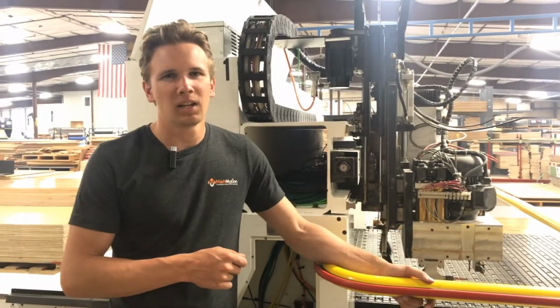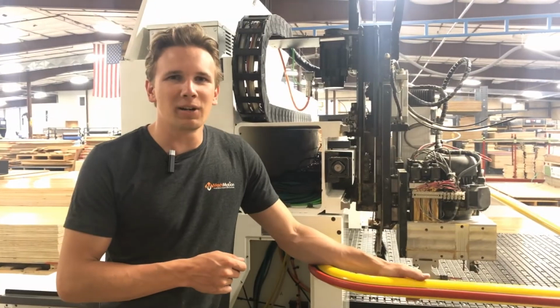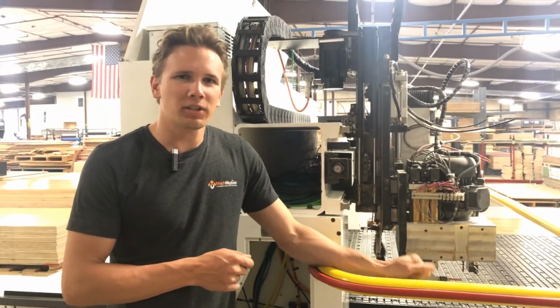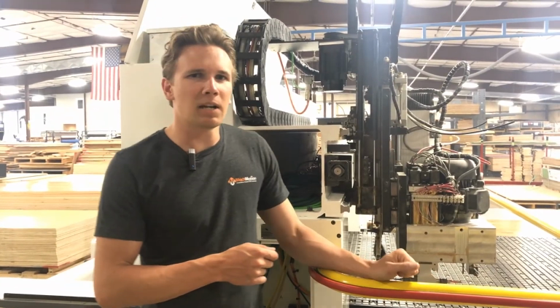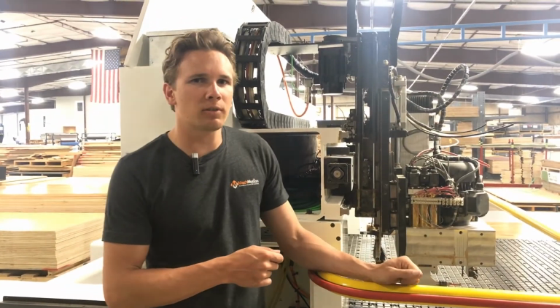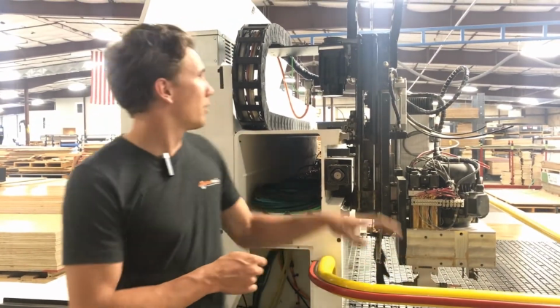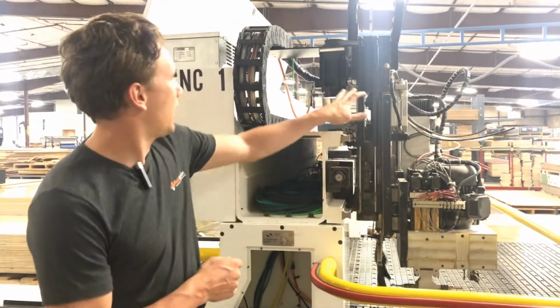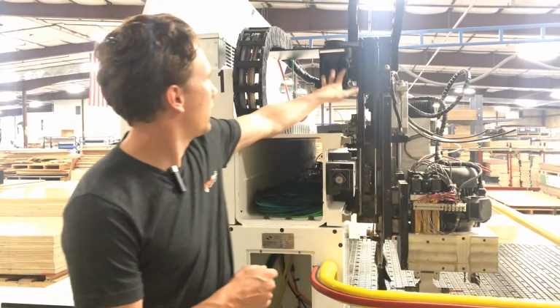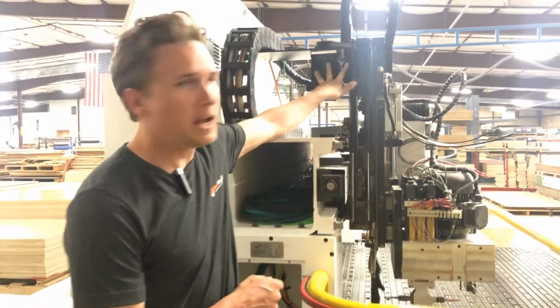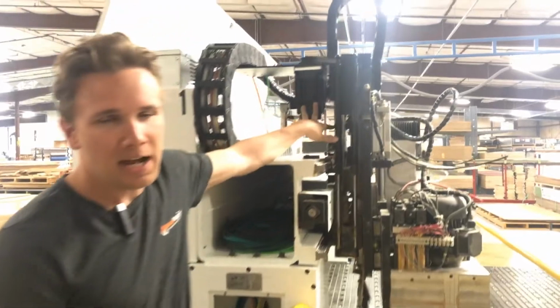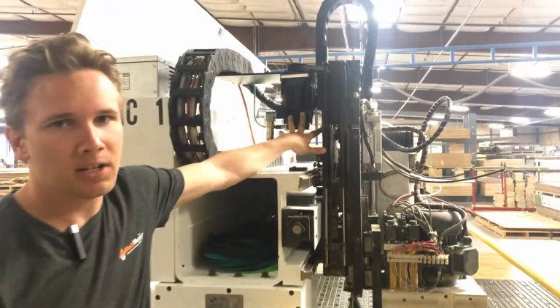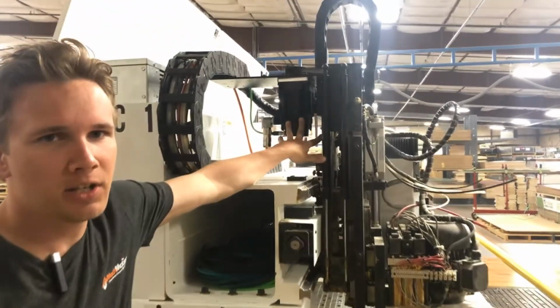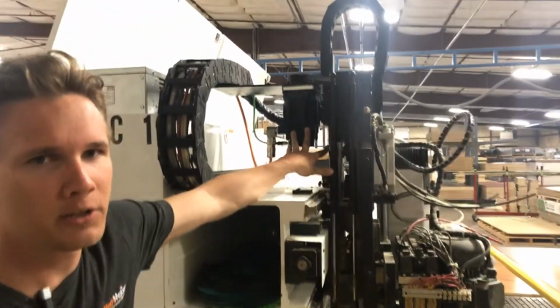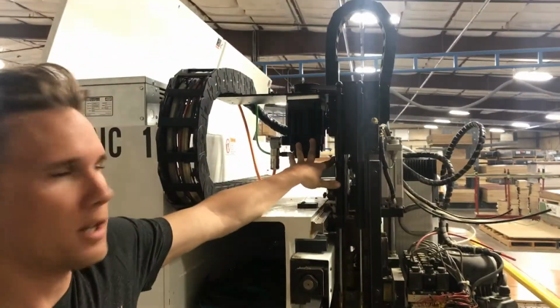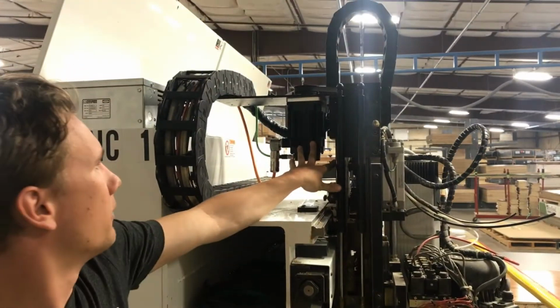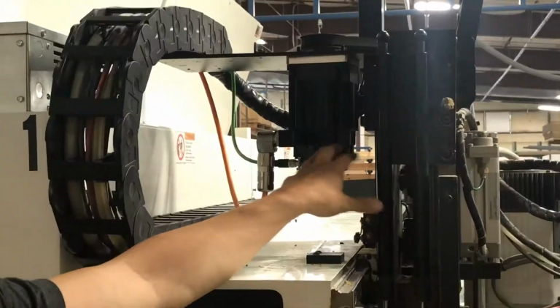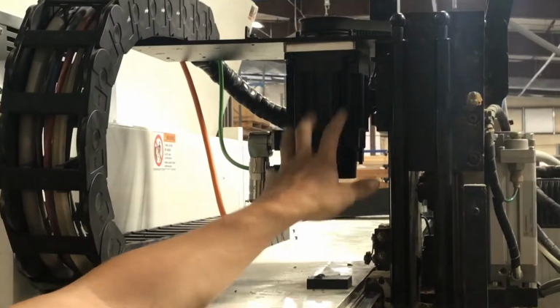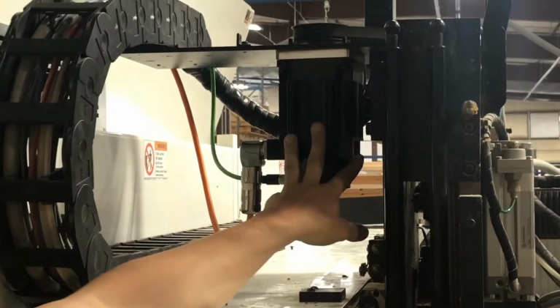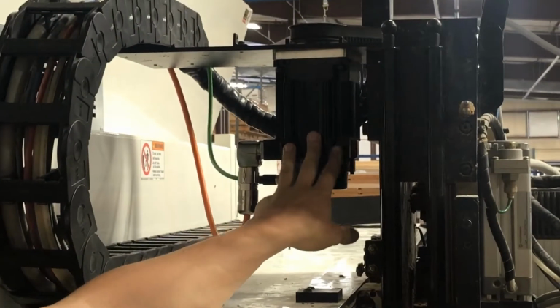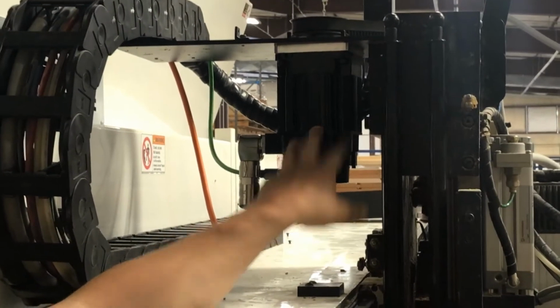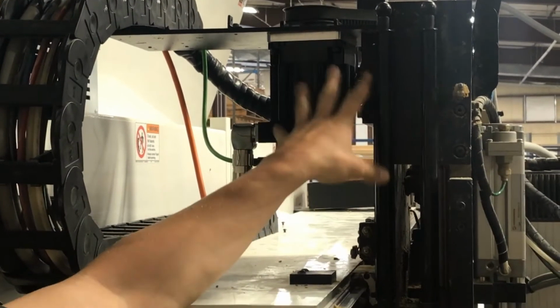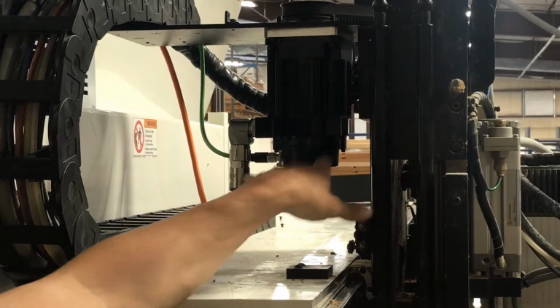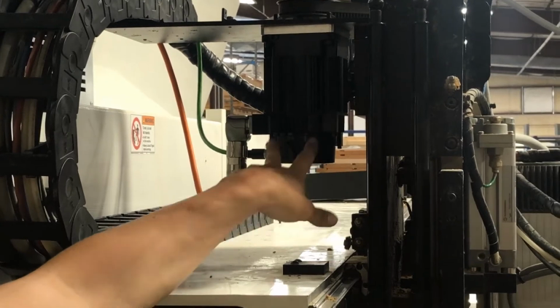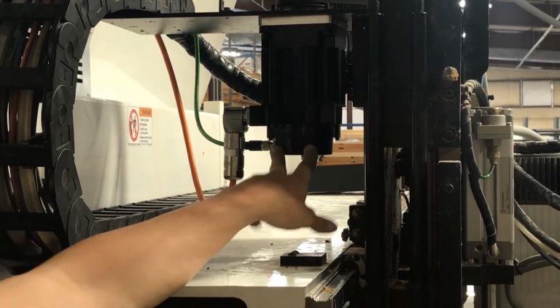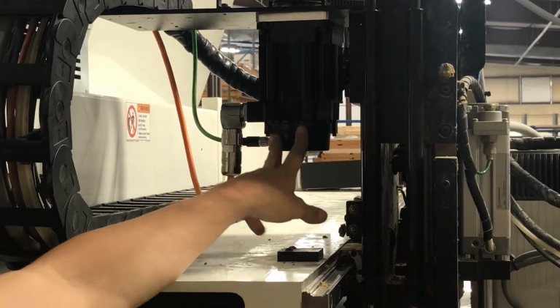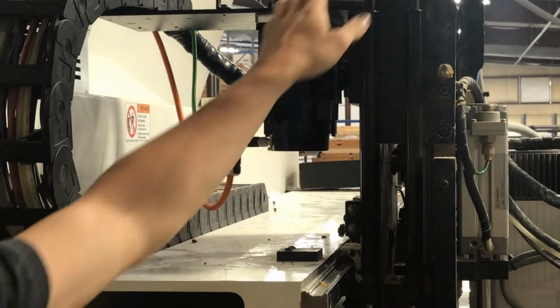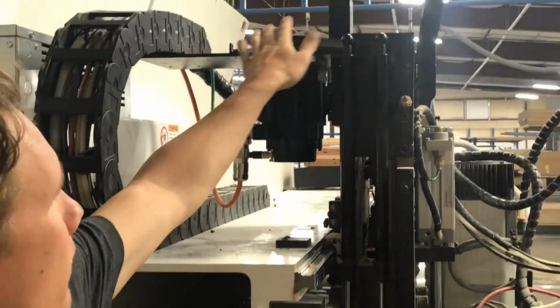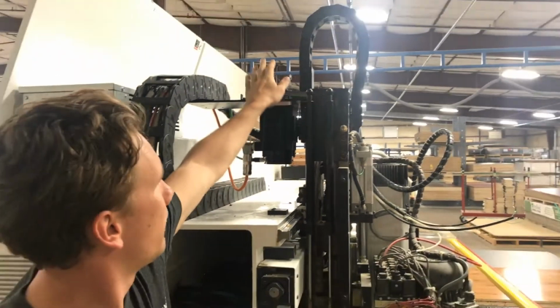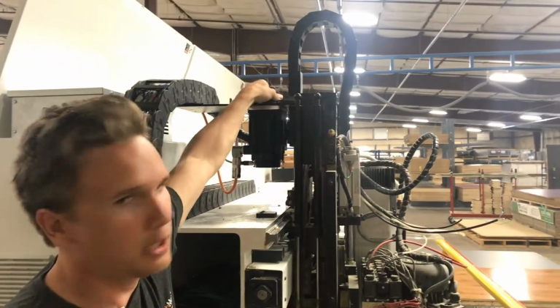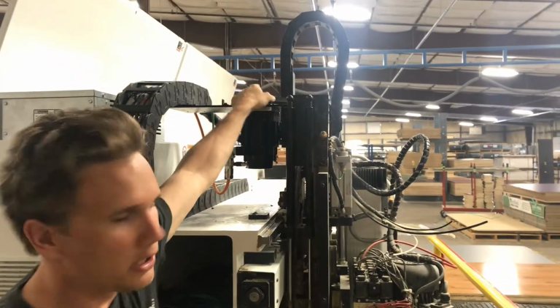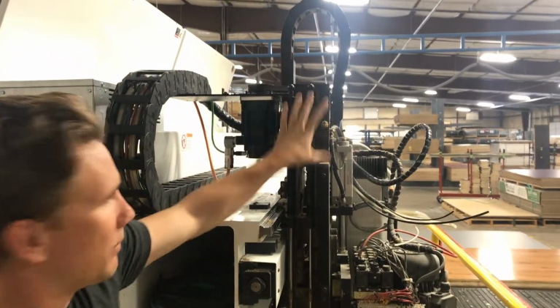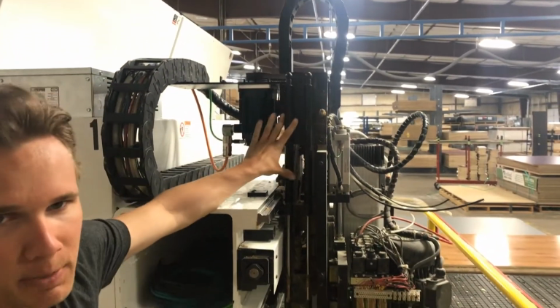Hi everyone, it's Josiah with LockMotion. We're about to calibrate the z-axis on the CR Onsred Panel Pro. The process we're going to go through is we're going to take the motor encoder, the gear ratio, and the ball screw pitch,